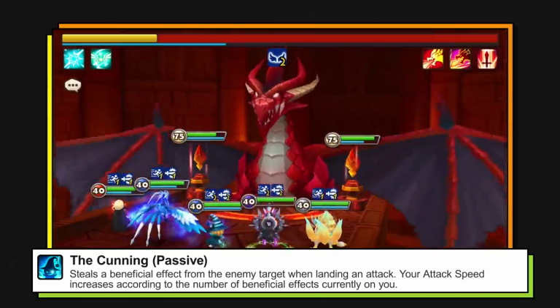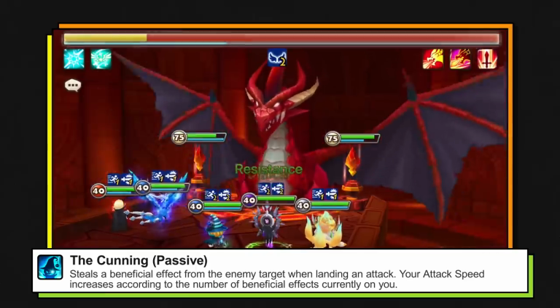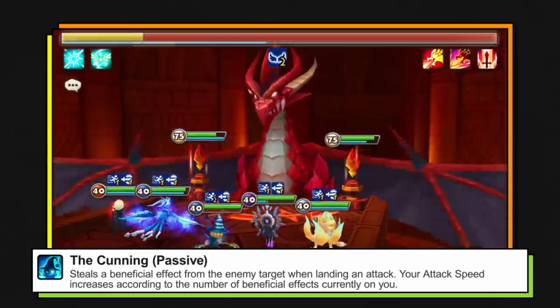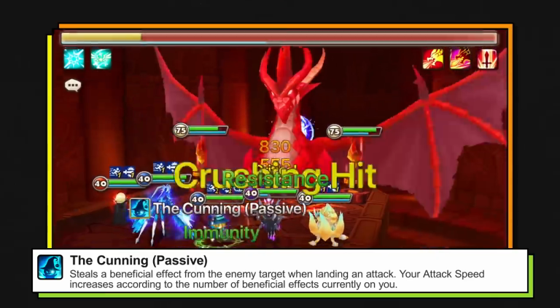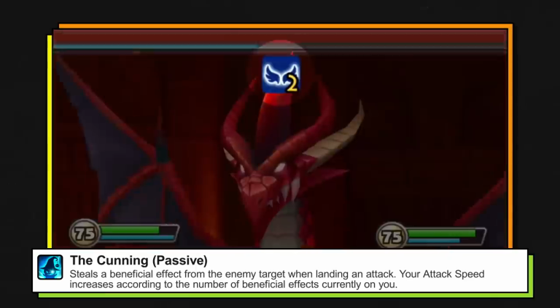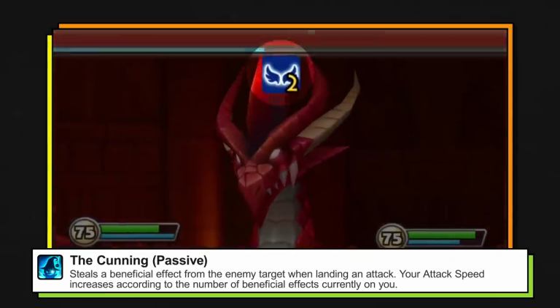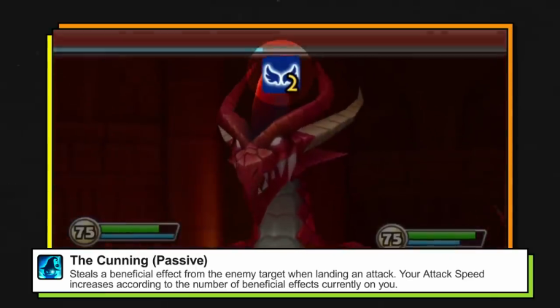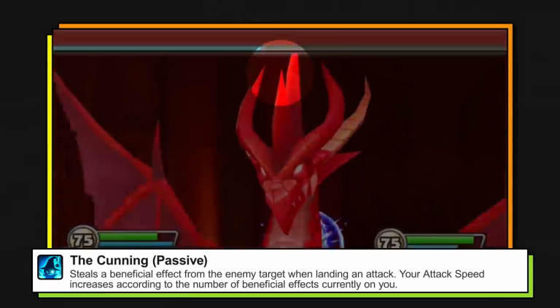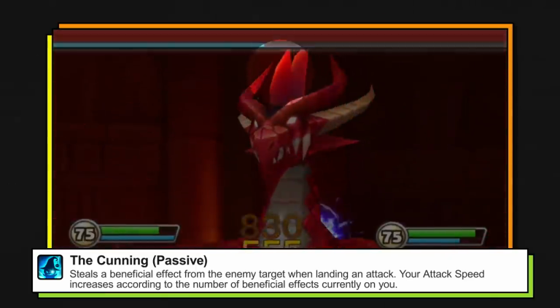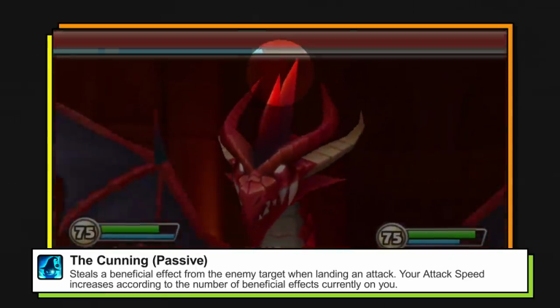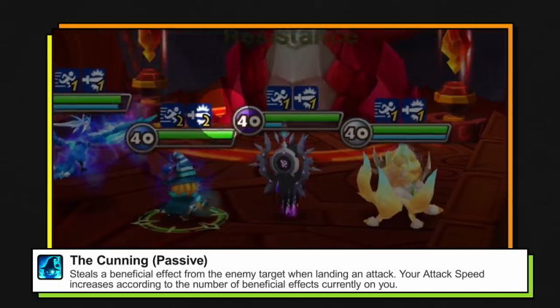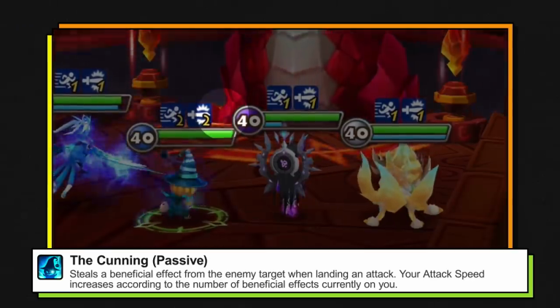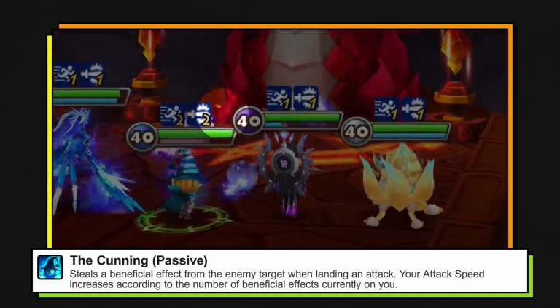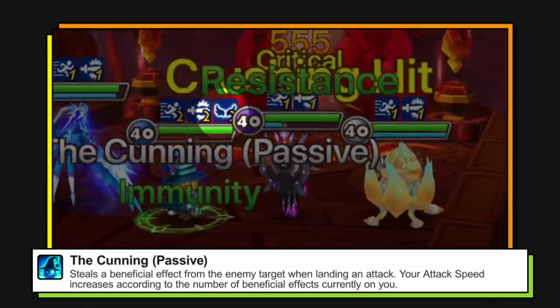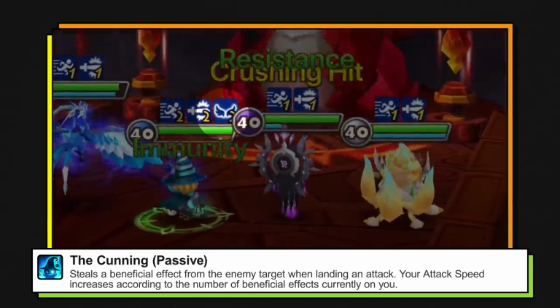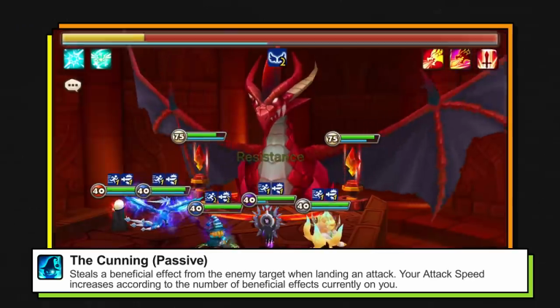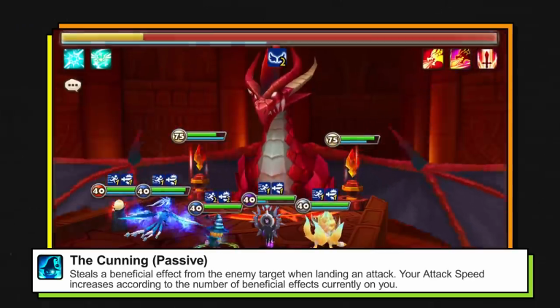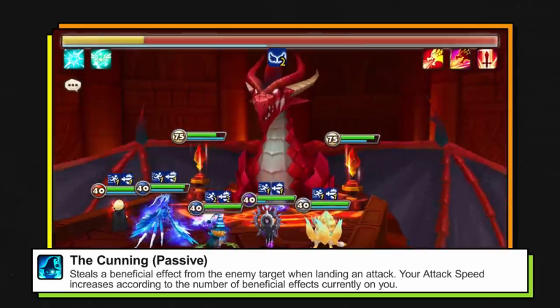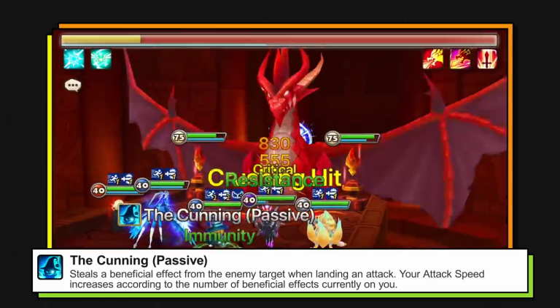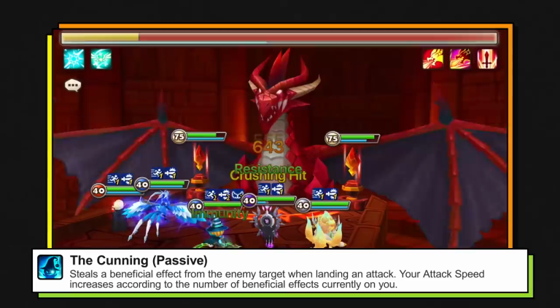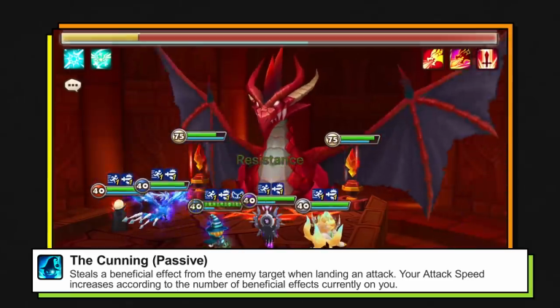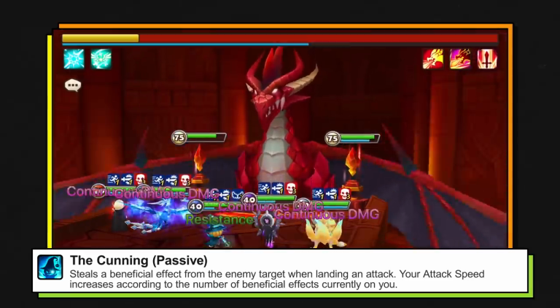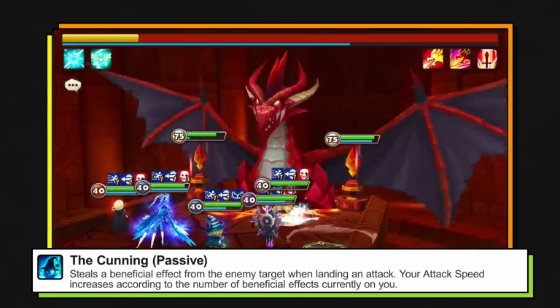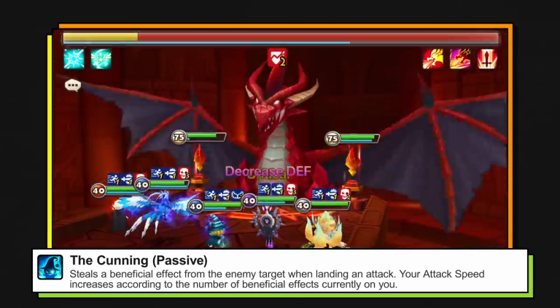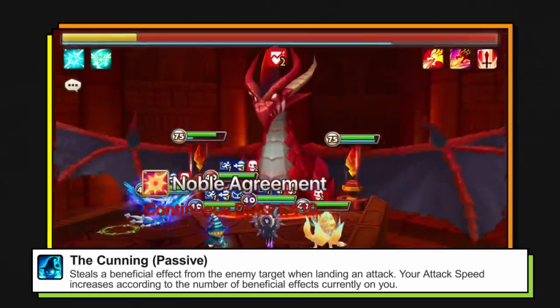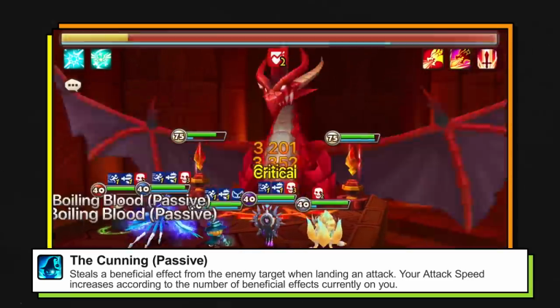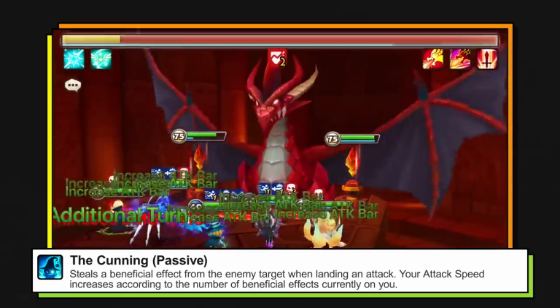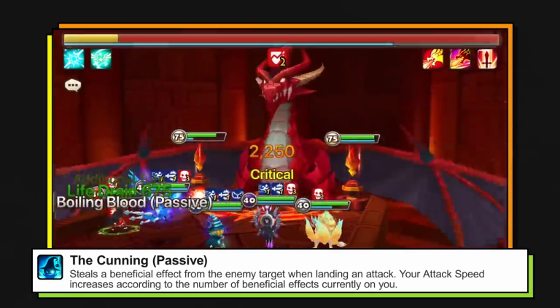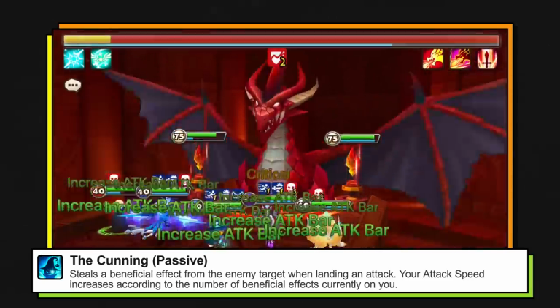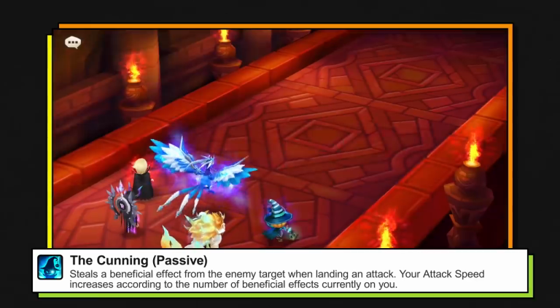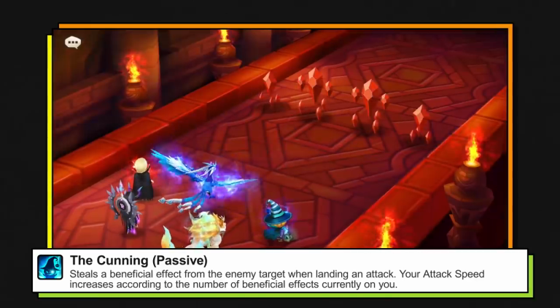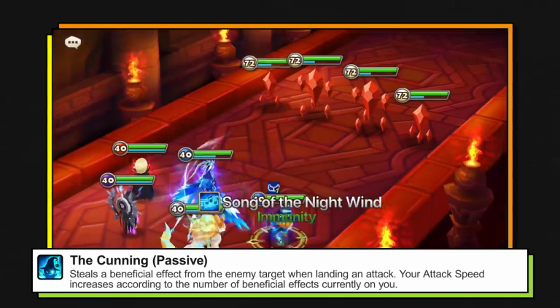Chilling's passive allows him to steal a buff from the enemy with each attack. That means he's a perfect pick for places like the Dragon's Lair, where immunity tends to be a problem. On top of that, his speed scales with the number of buffs he has, so it's practically a two-for-one deal.